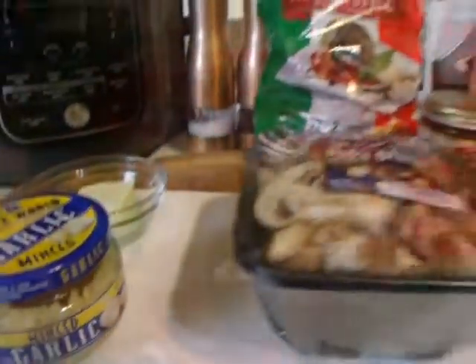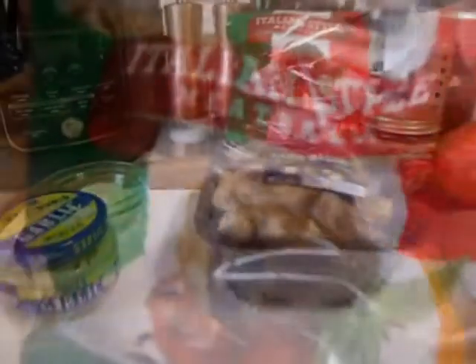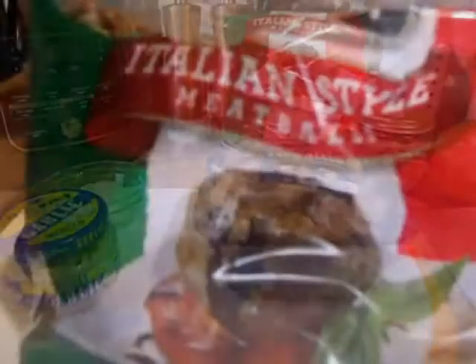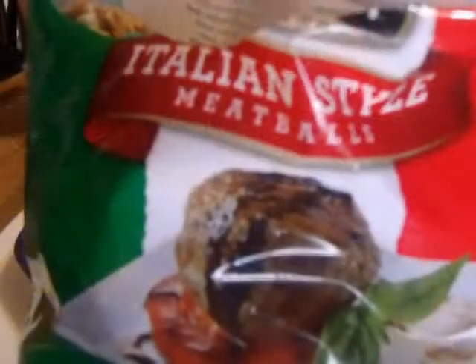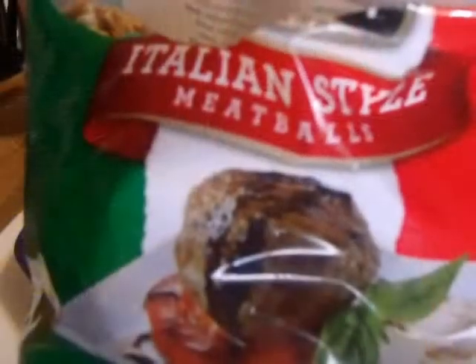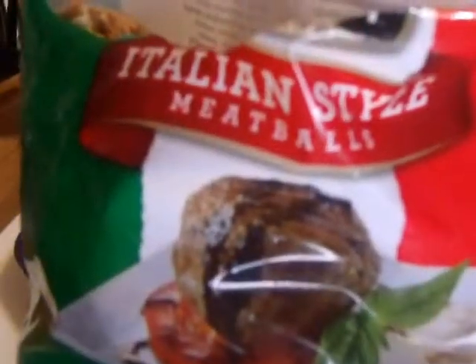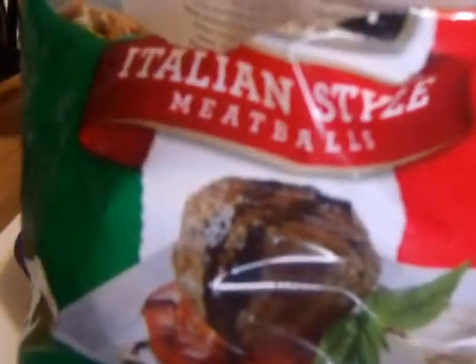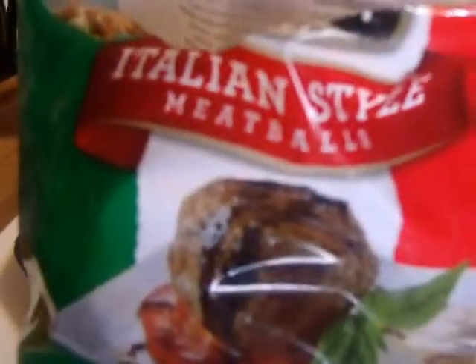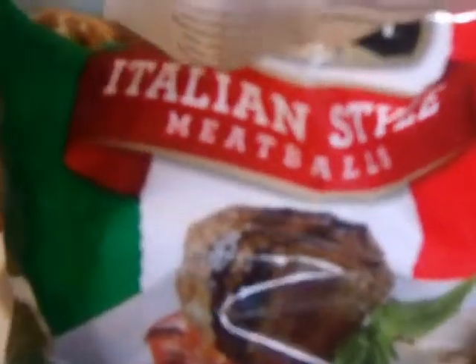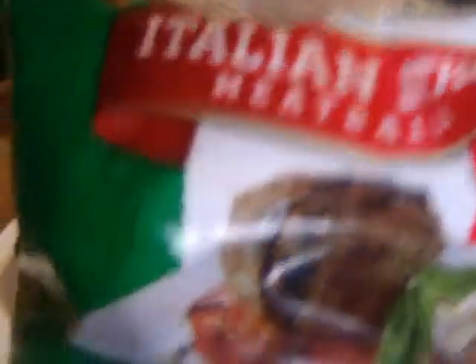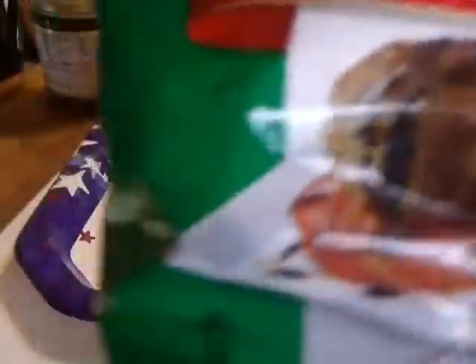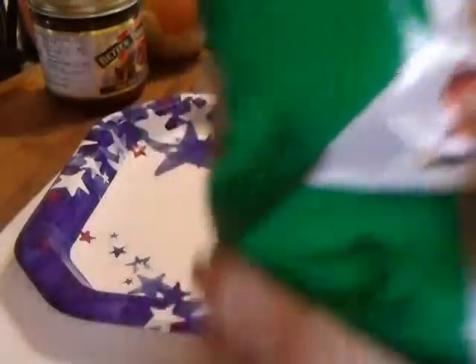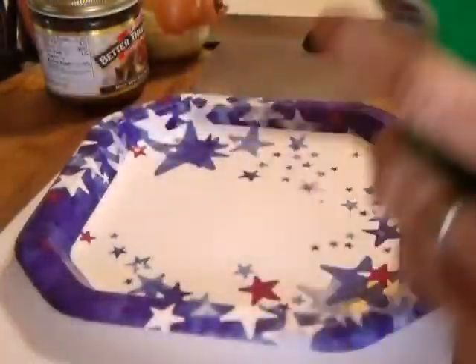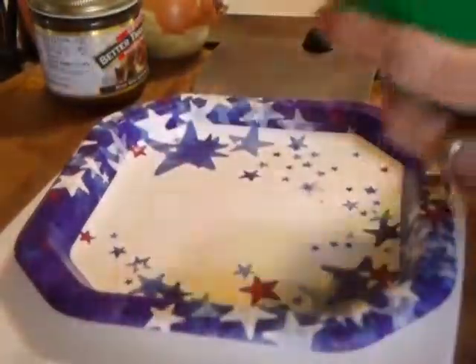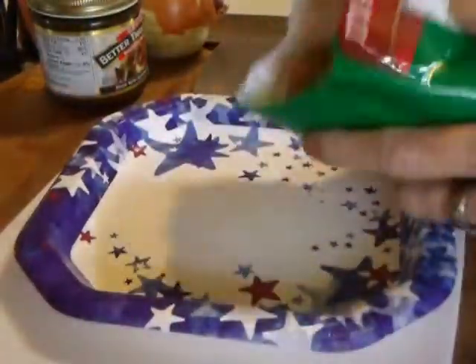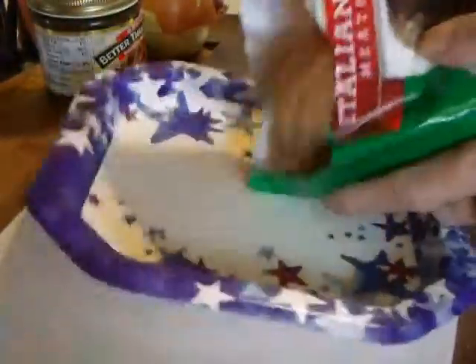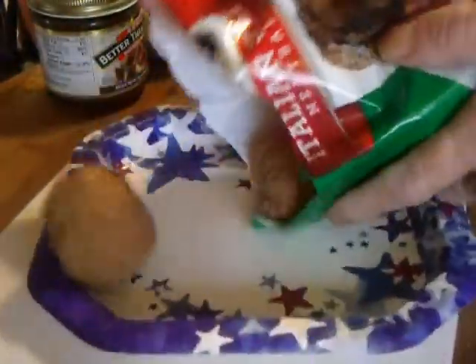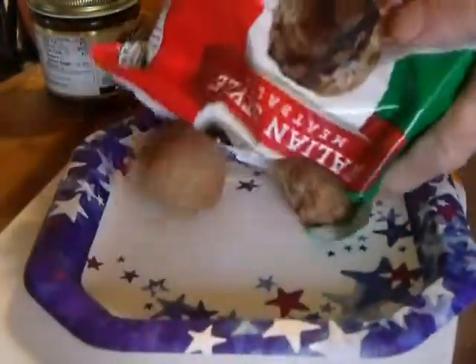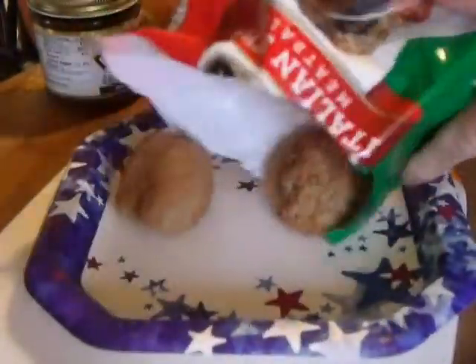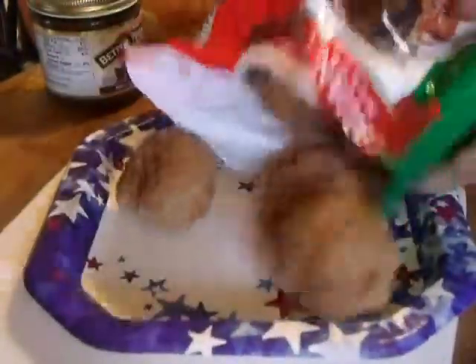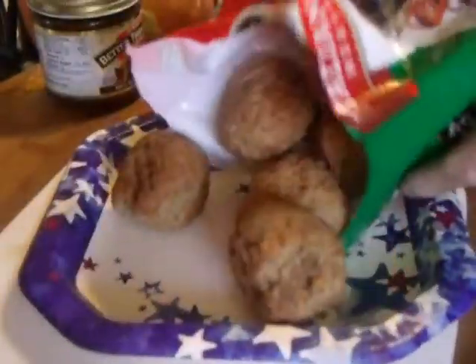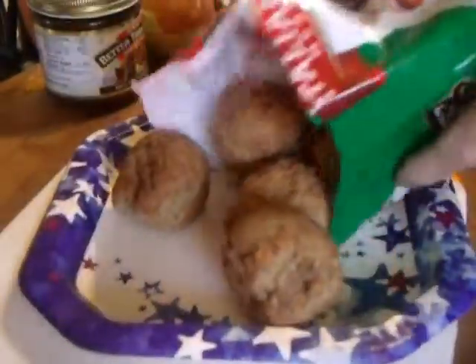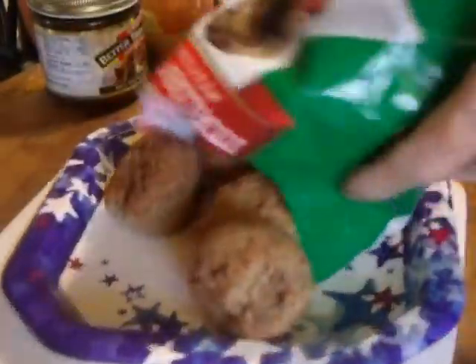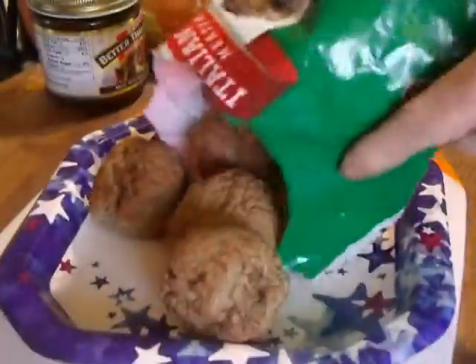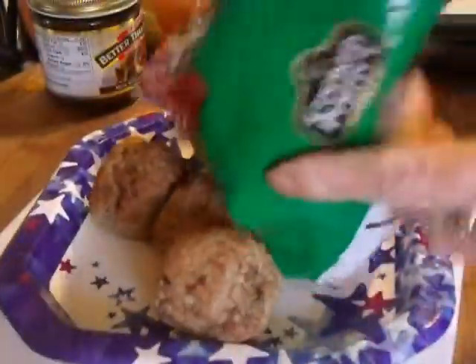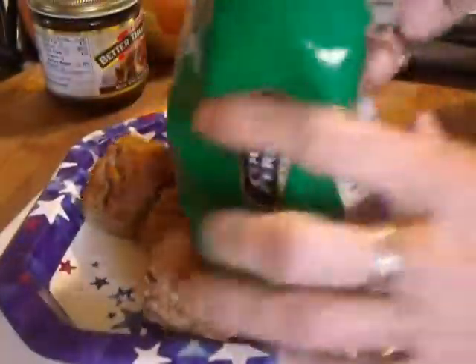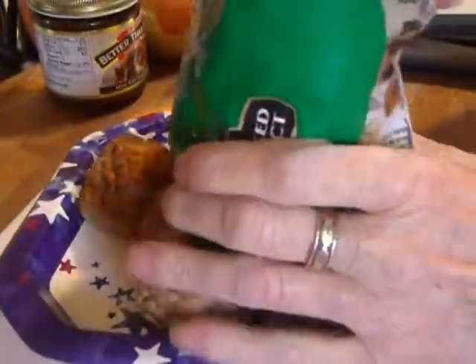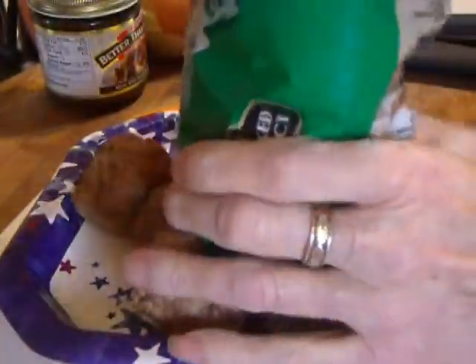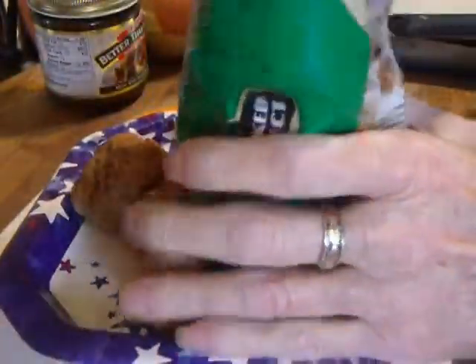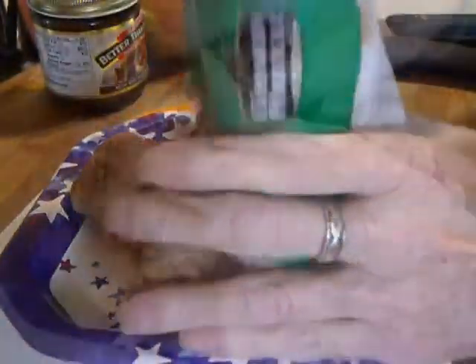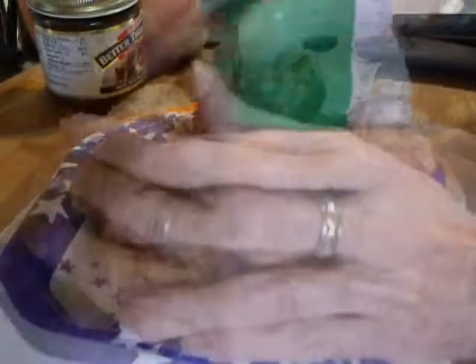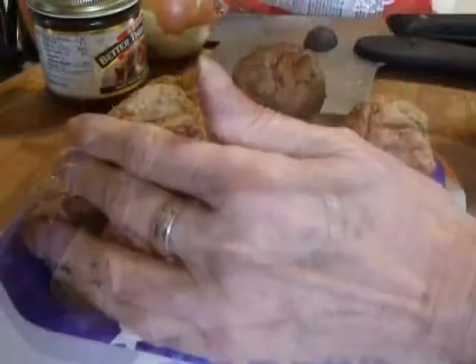Some people say if you're not hand-making it, it's not cooking. Well, here's my thoughts: if they want to go to all the time and trouble to make it the way I would, let them.